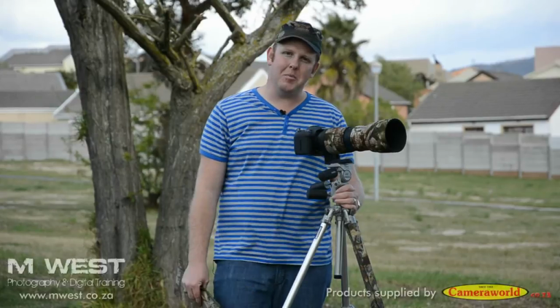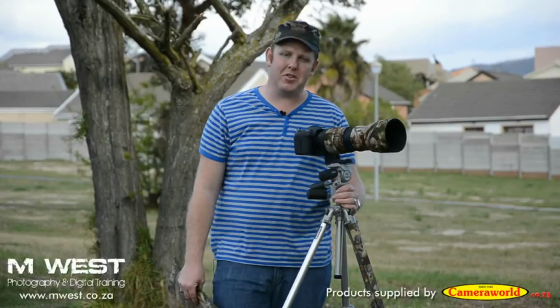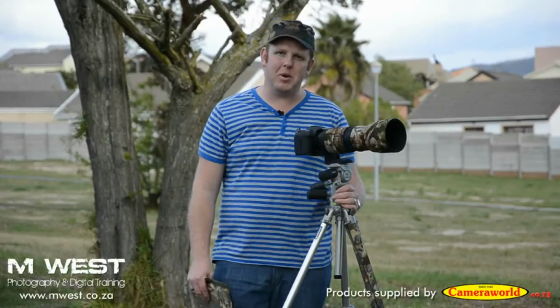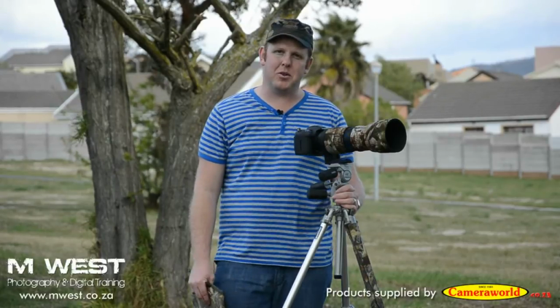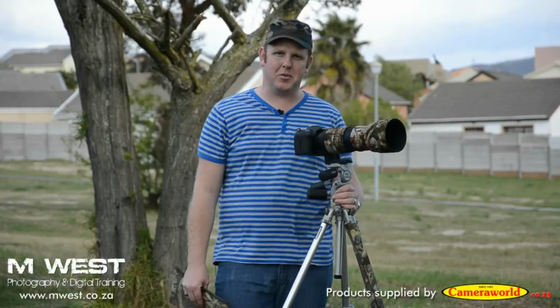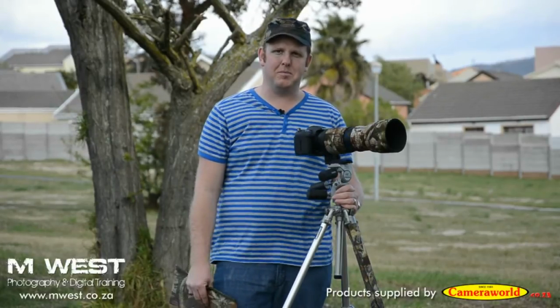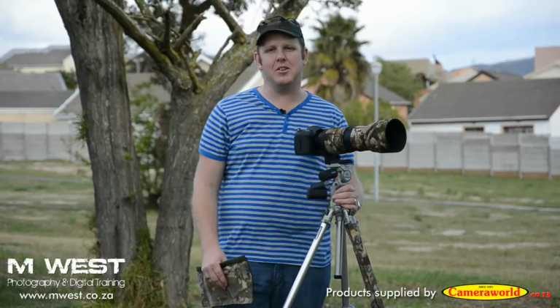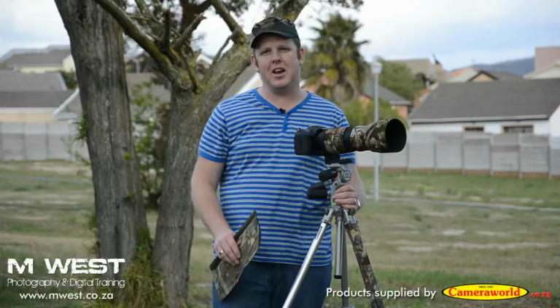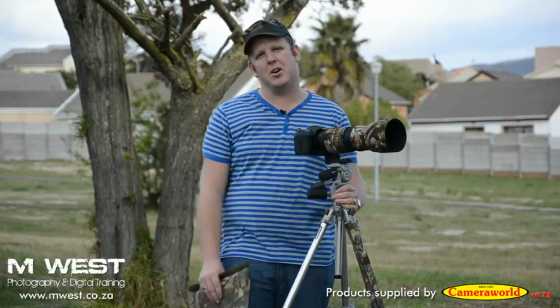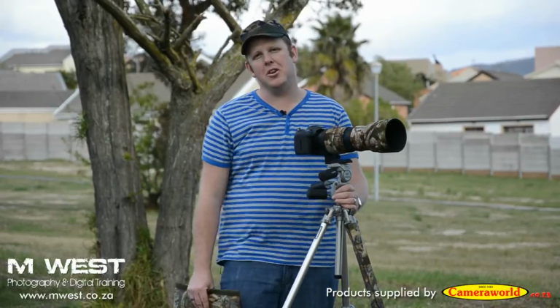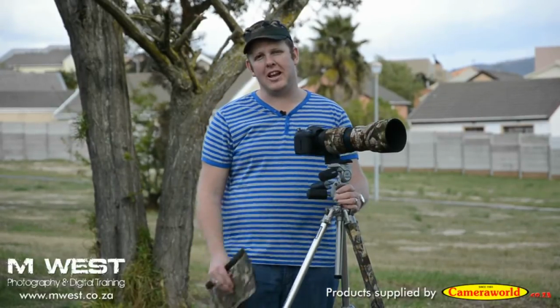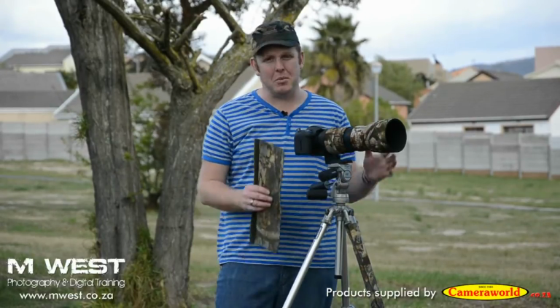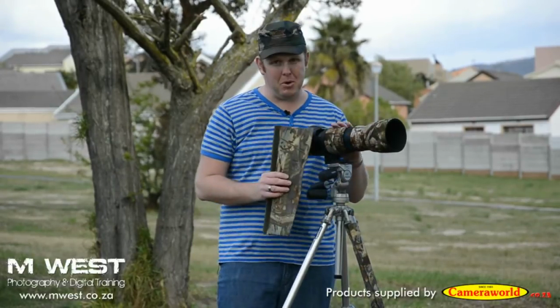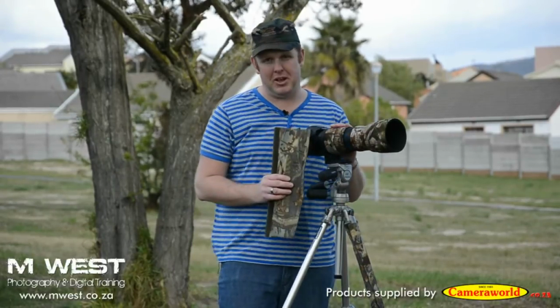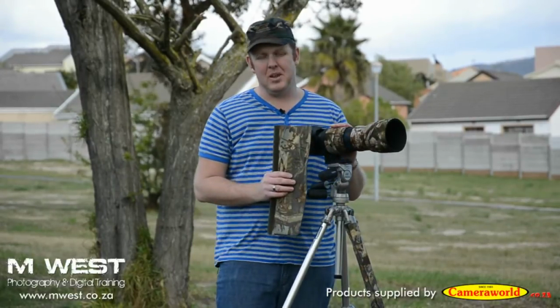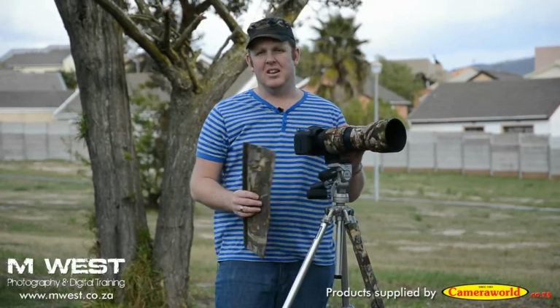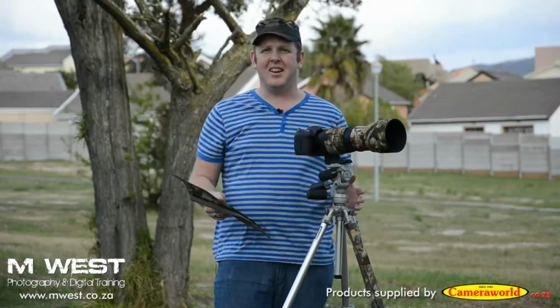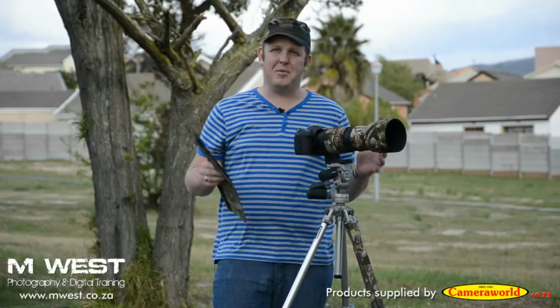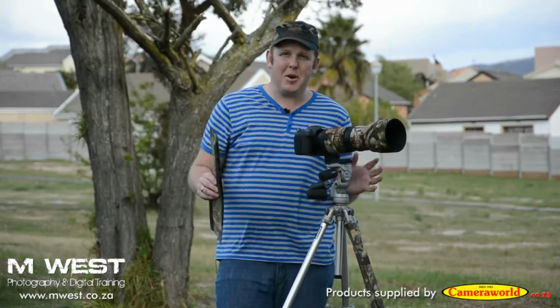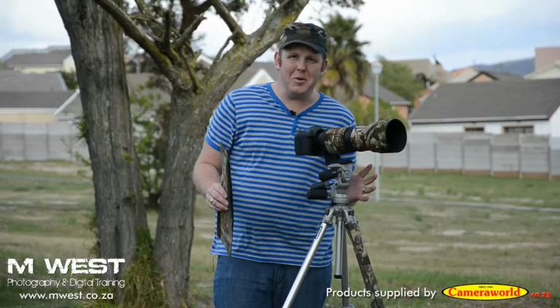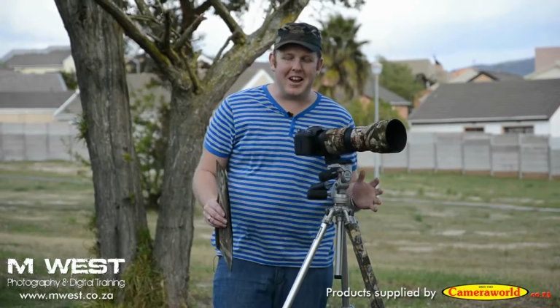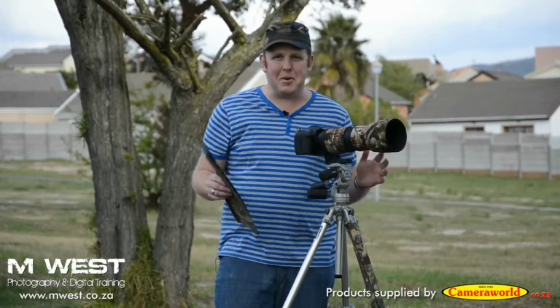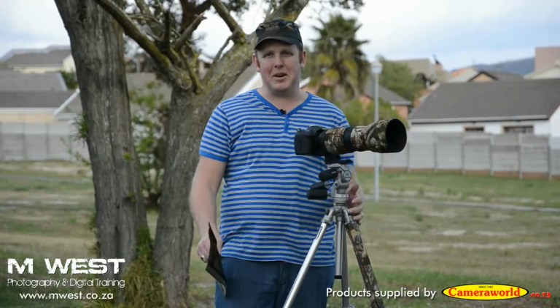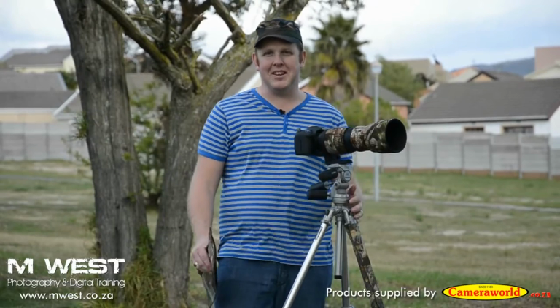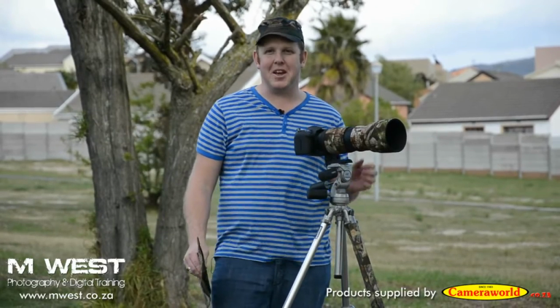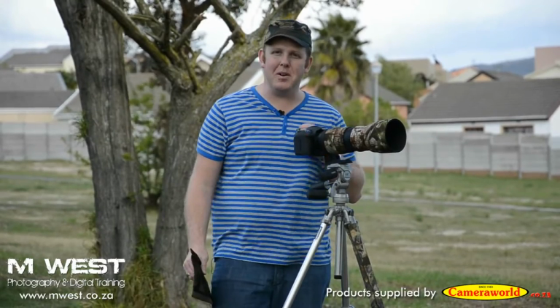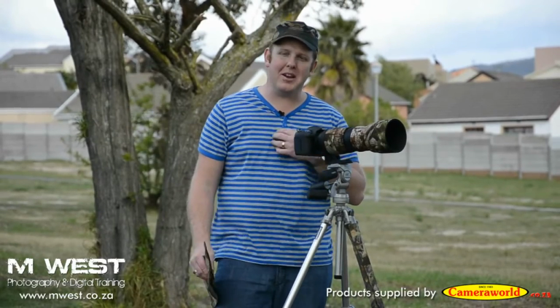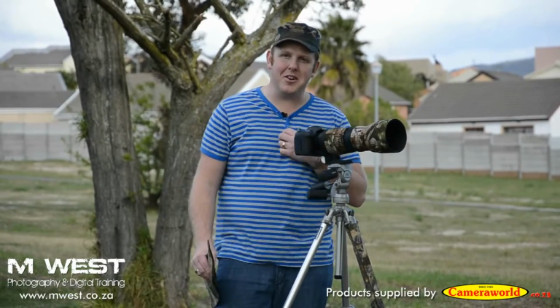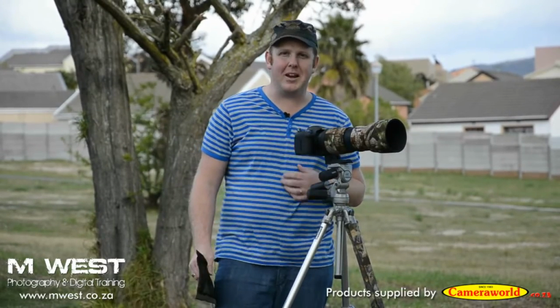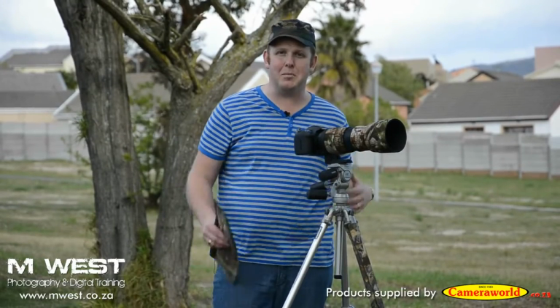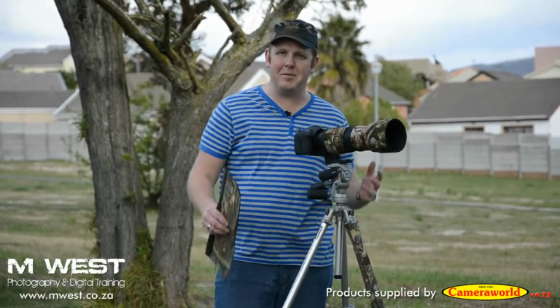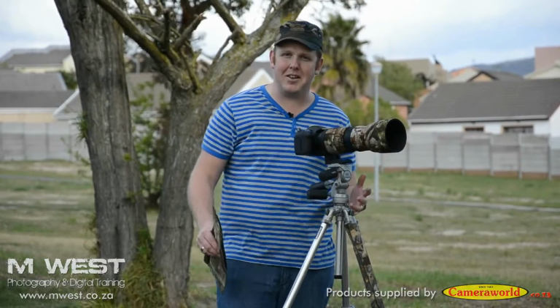I'm Marius from MWS Photography and today we are going to look at some camo gear. It's very cold and very windy so hopefully my external mic is behaving itself.